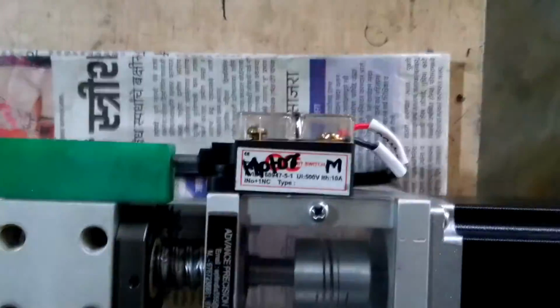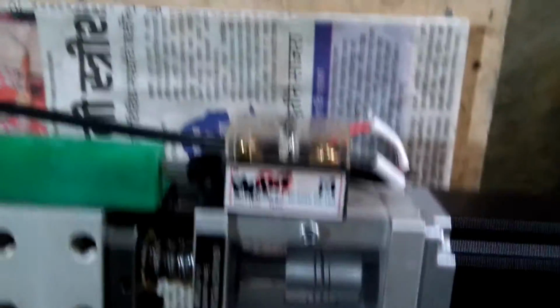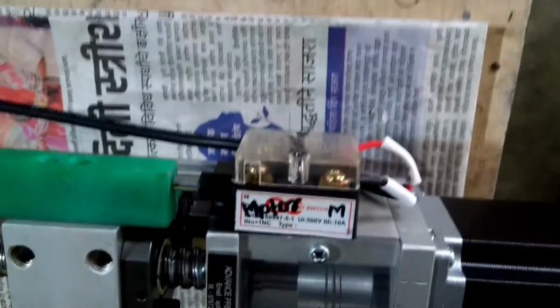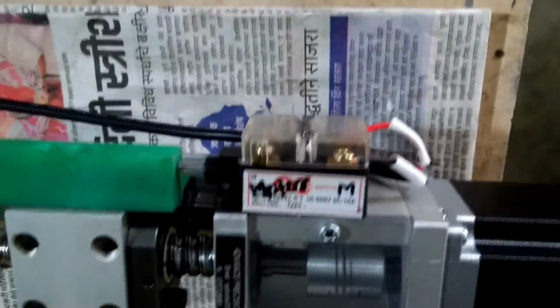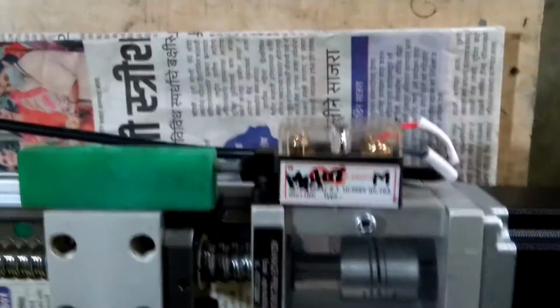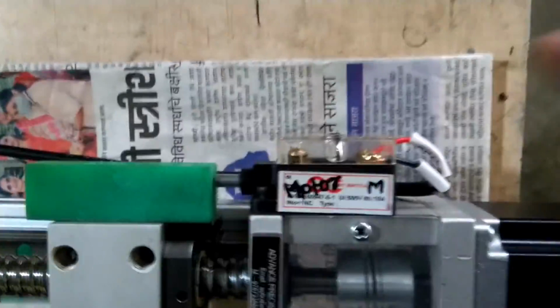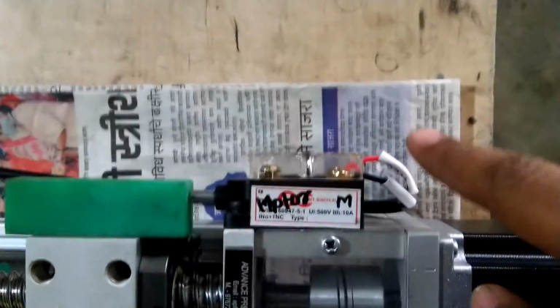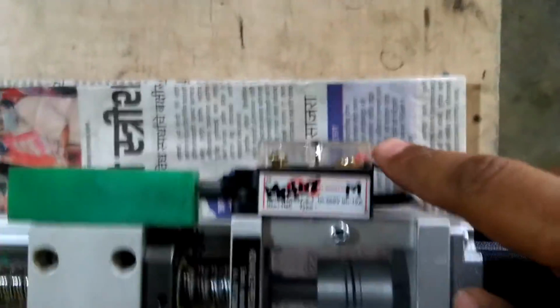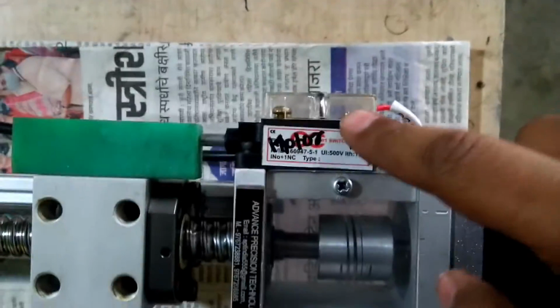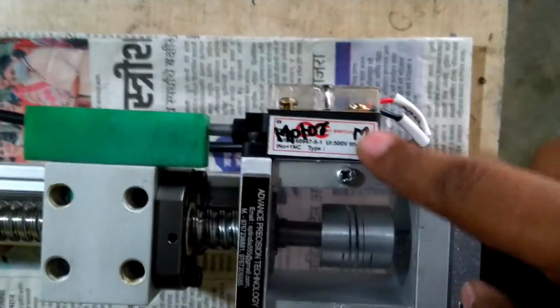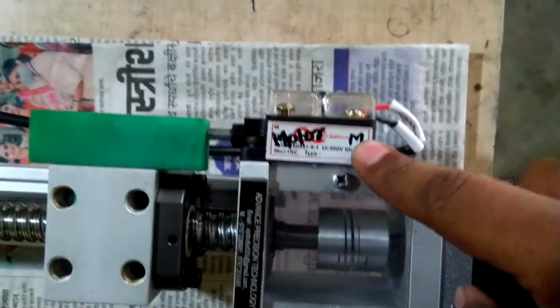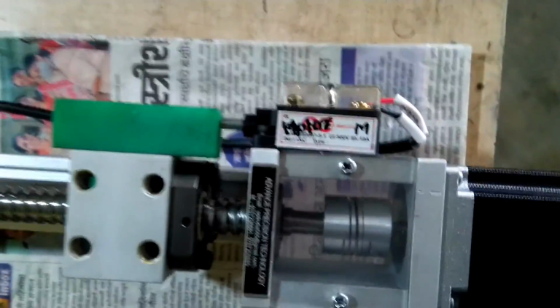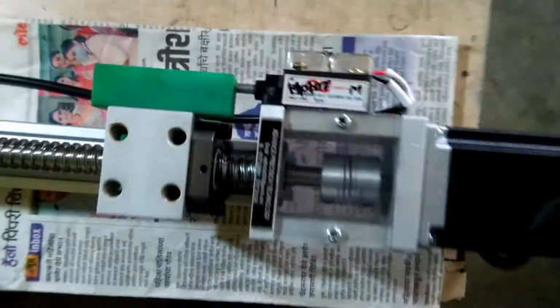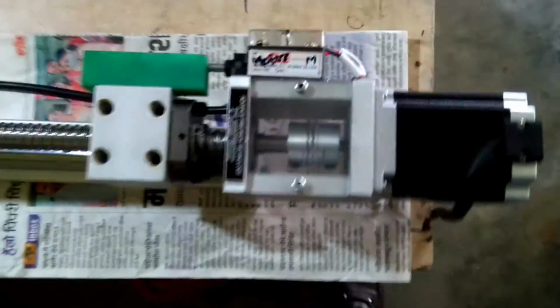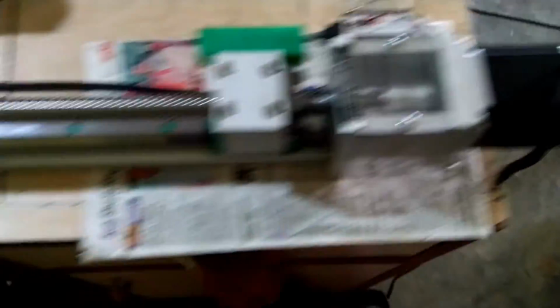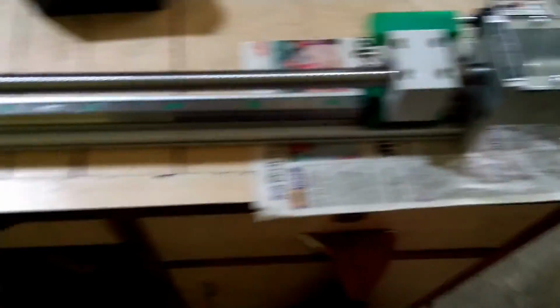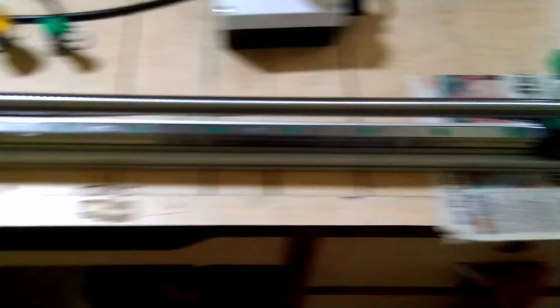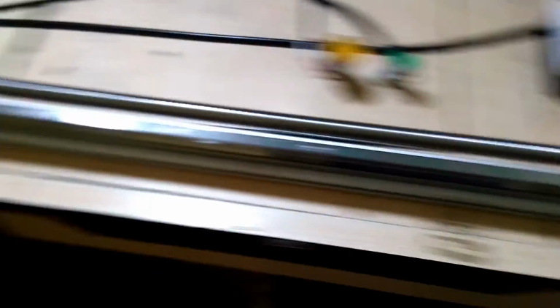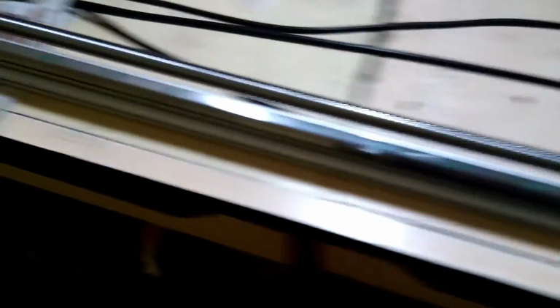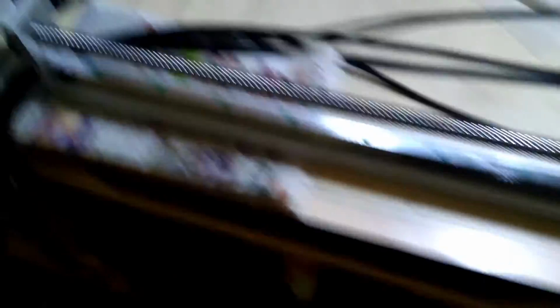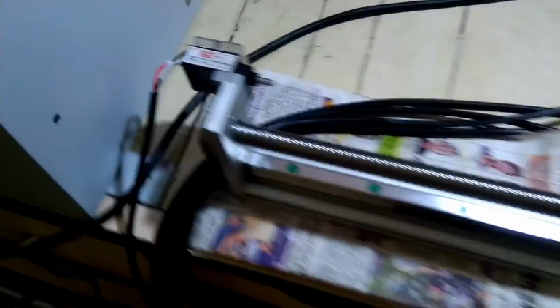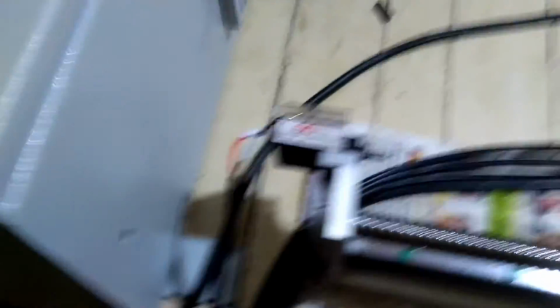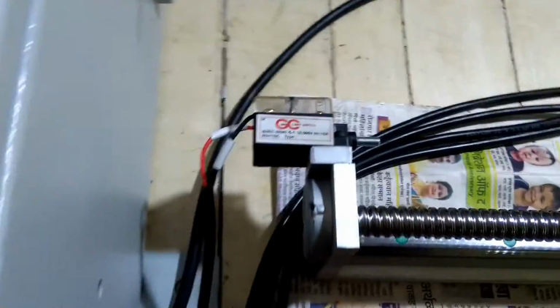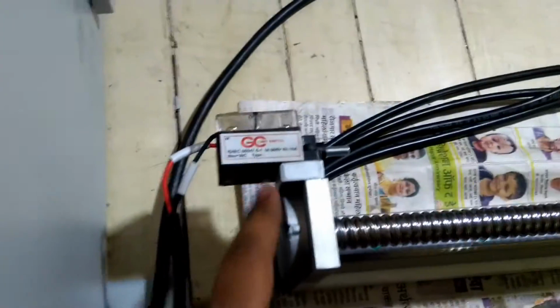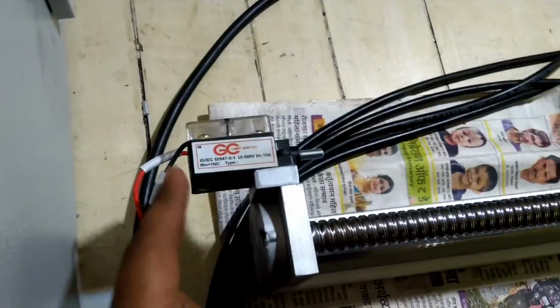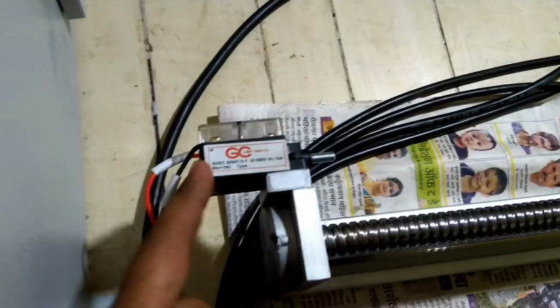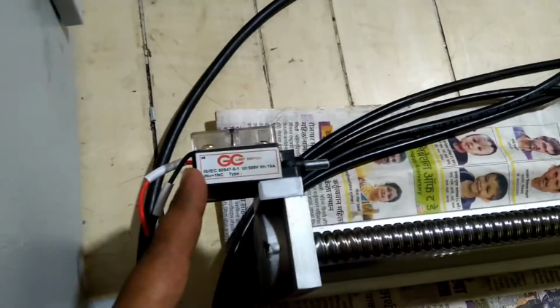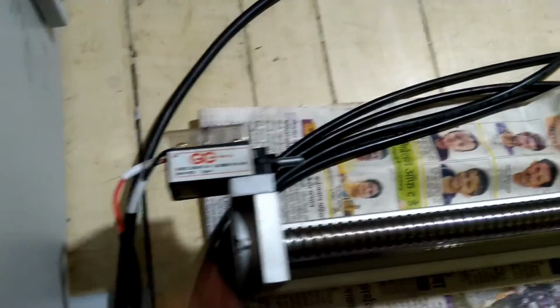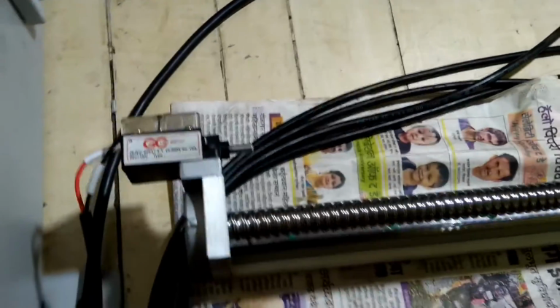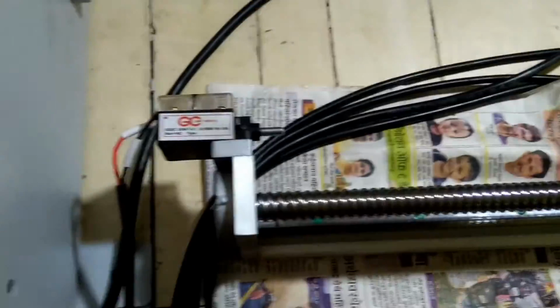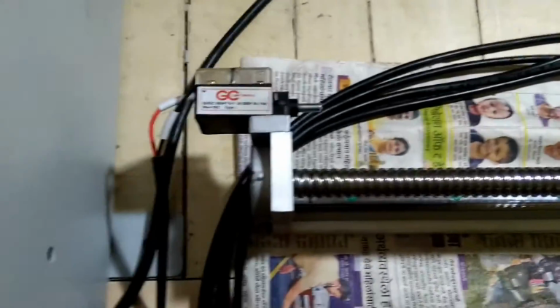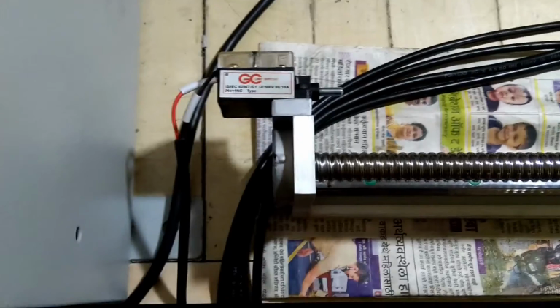There is one limit switch here — this is the reverse limit switch, the reverse position limit switch. And this is the forward limit switch, for the forward end position.